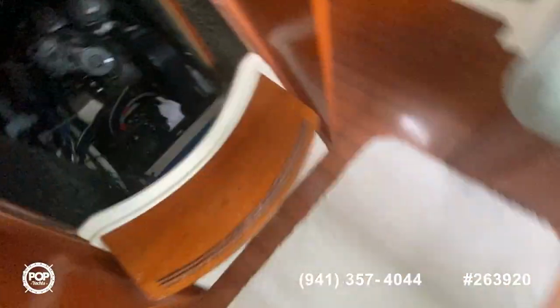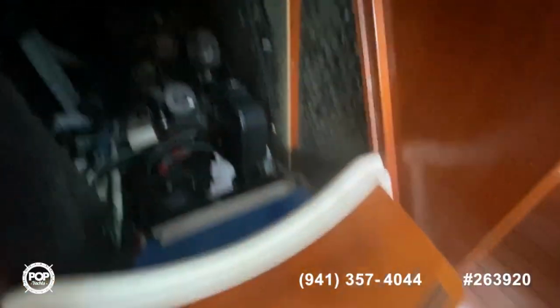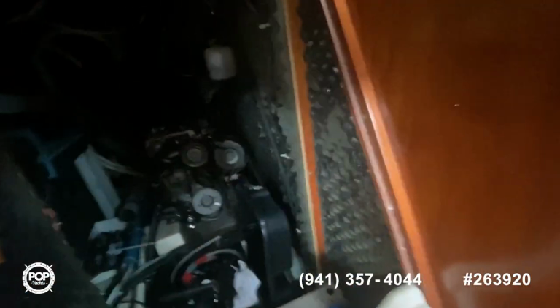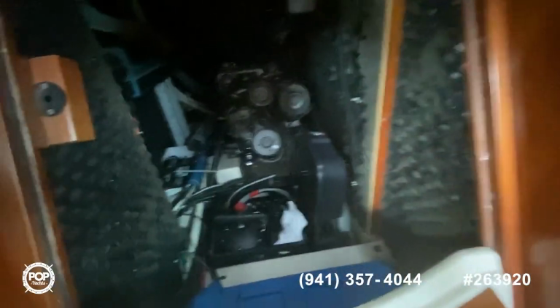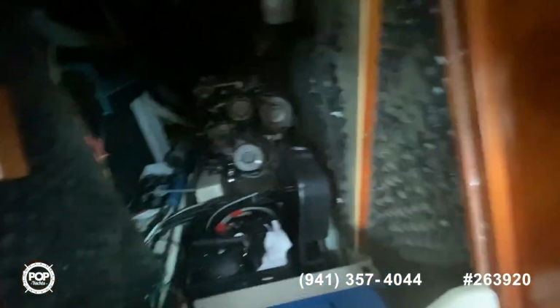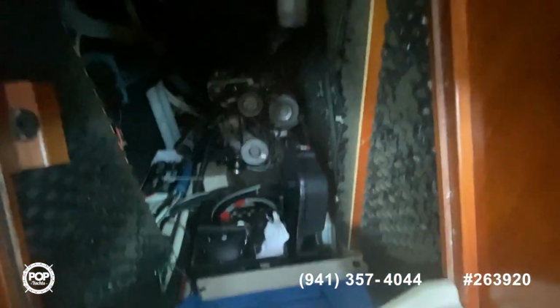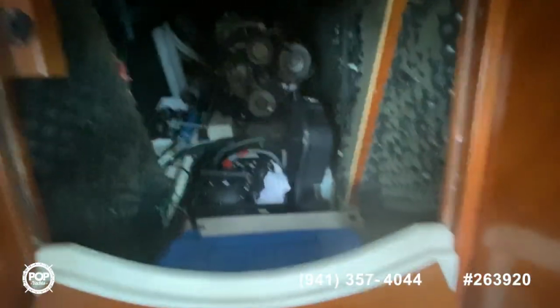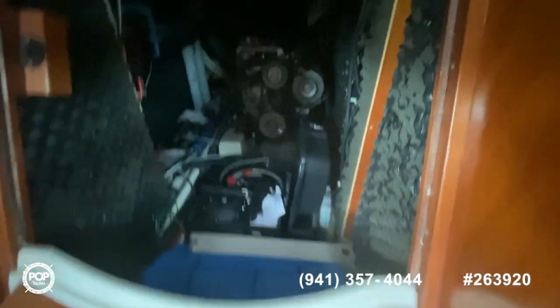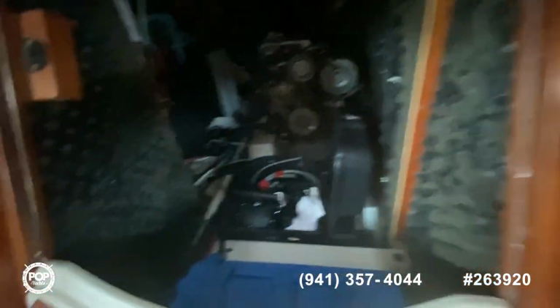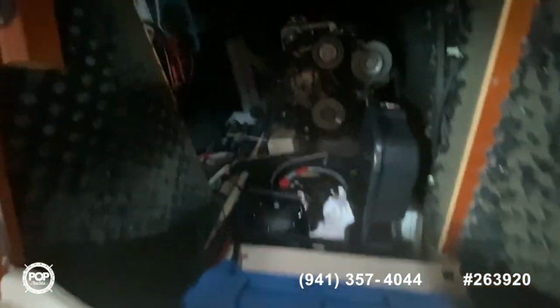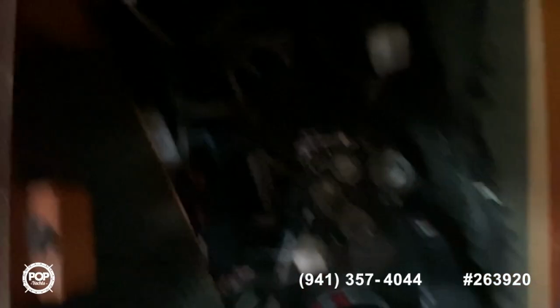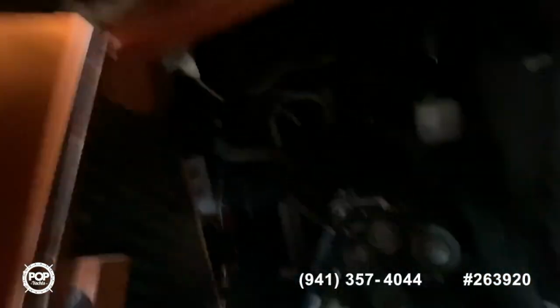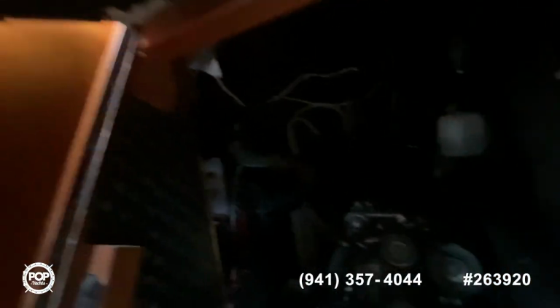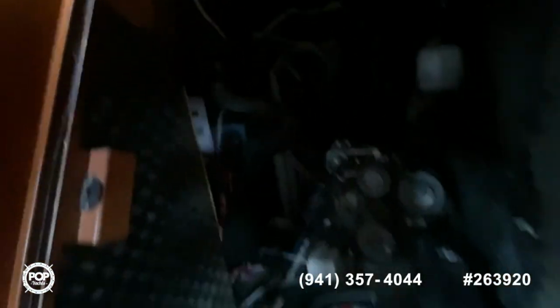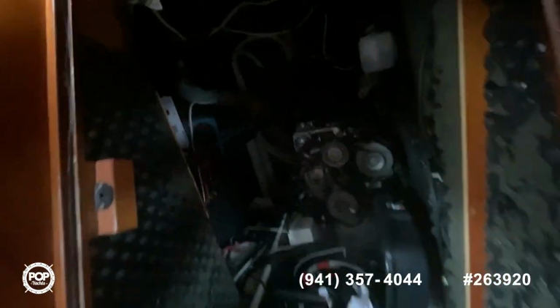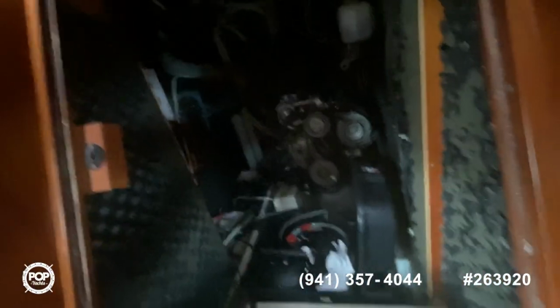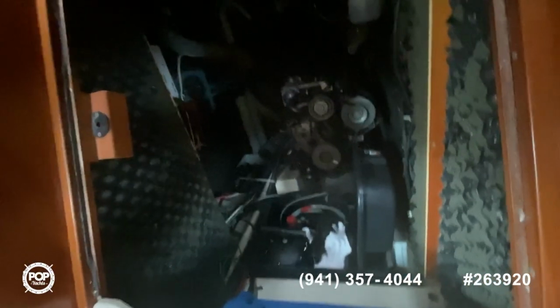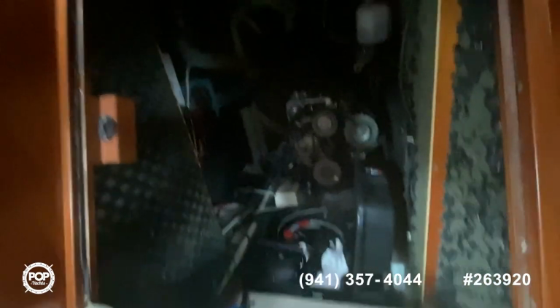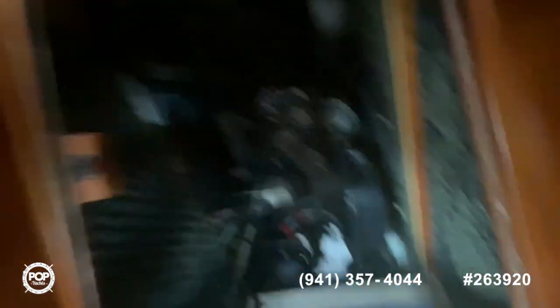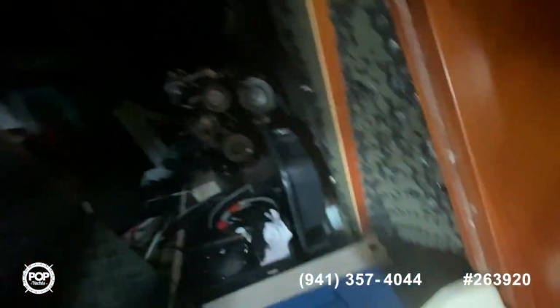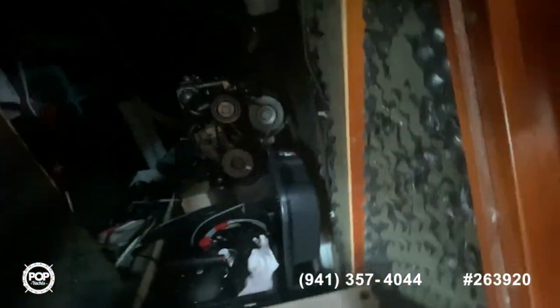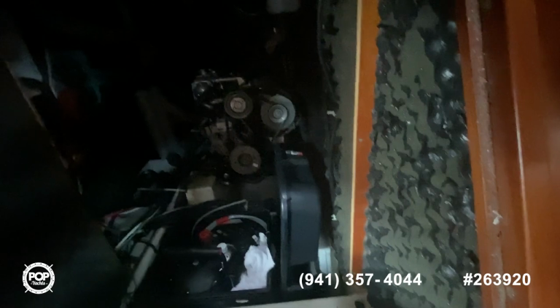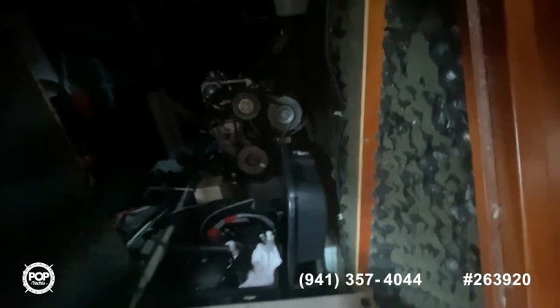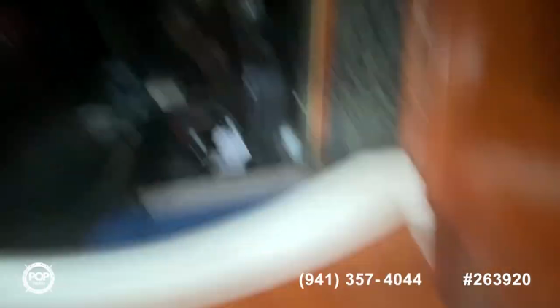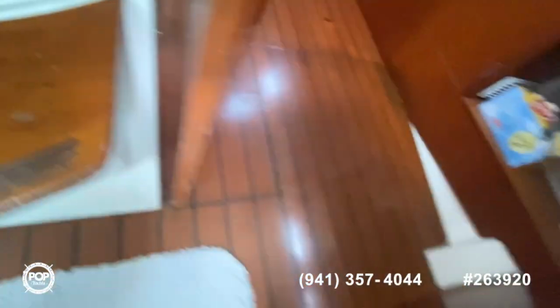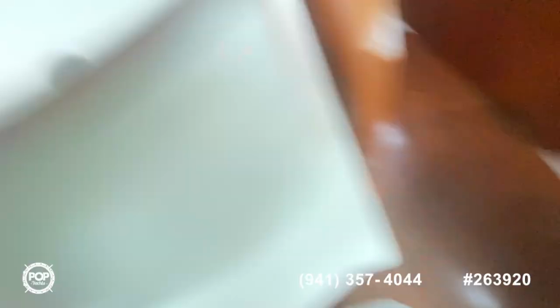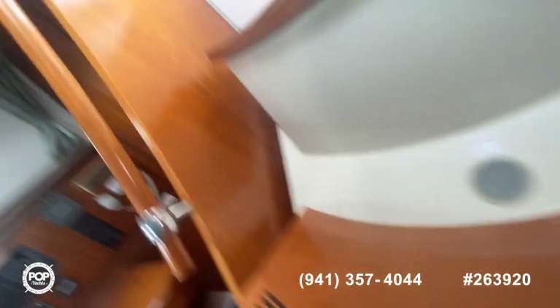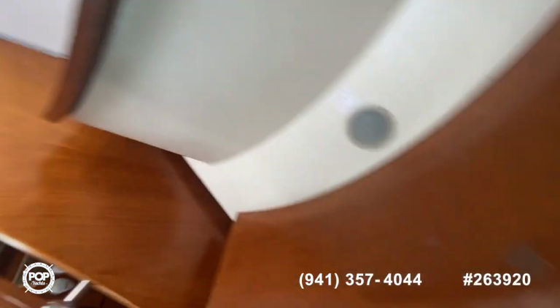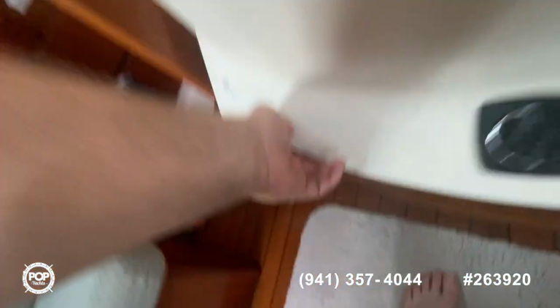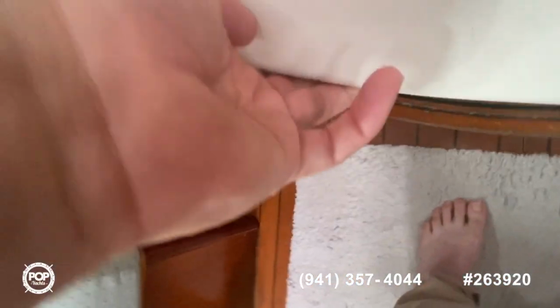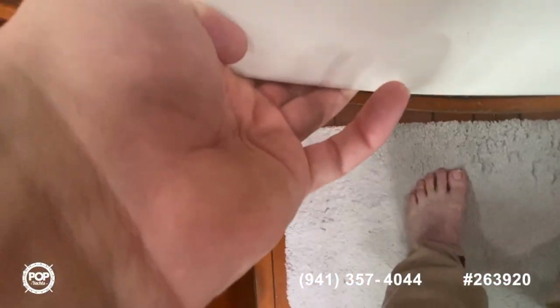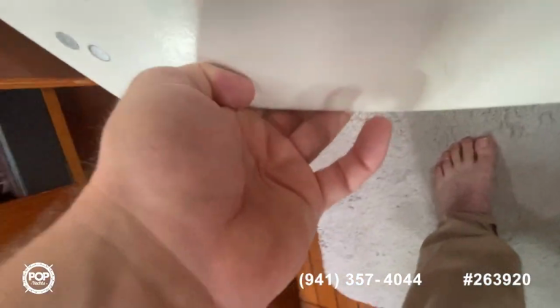You can see here's the motor from this angle. You've got a charger and inverter over there — it's the Yanmar 27 diesel.